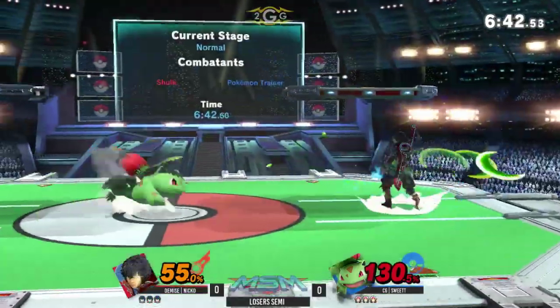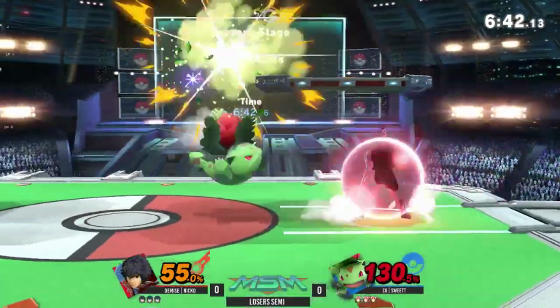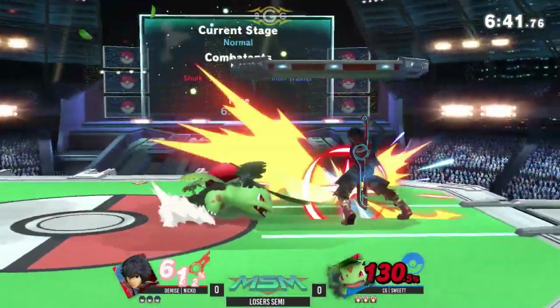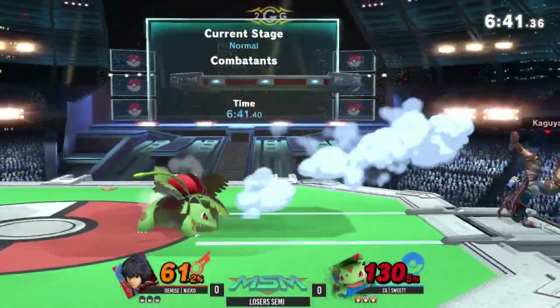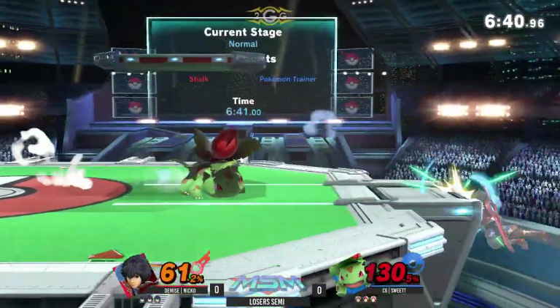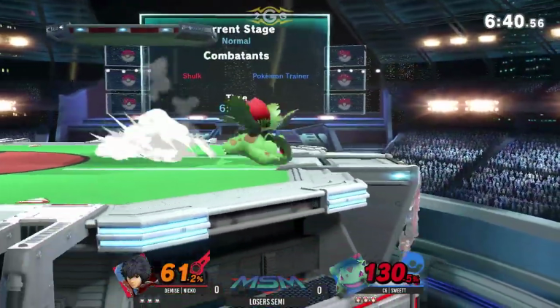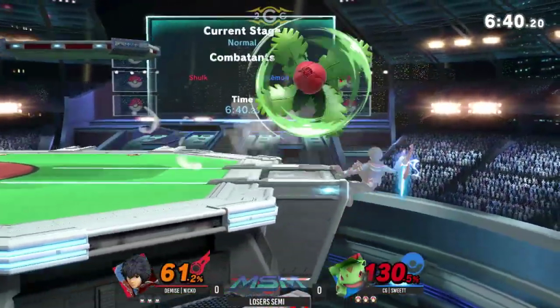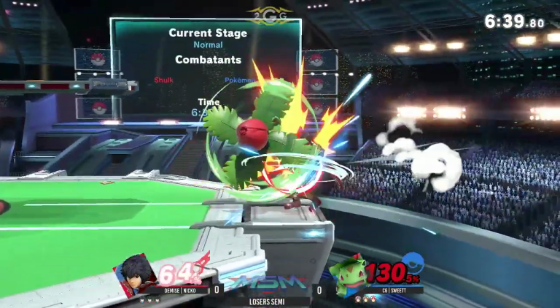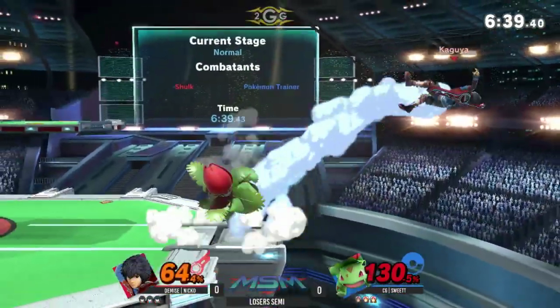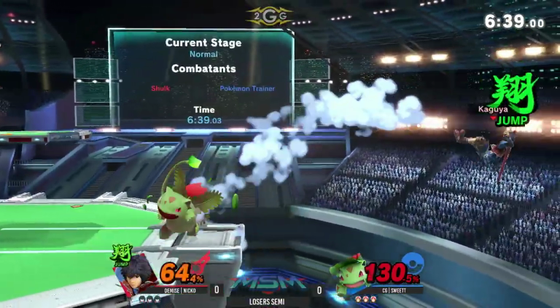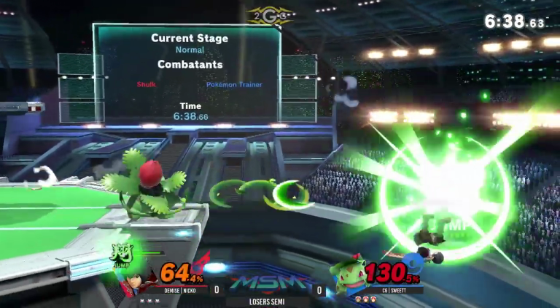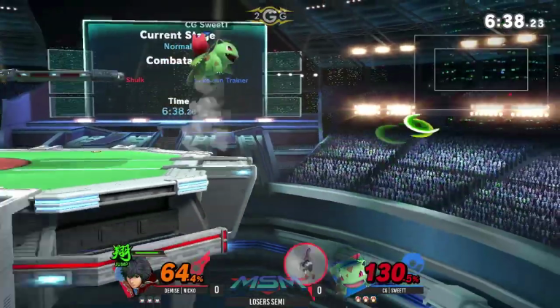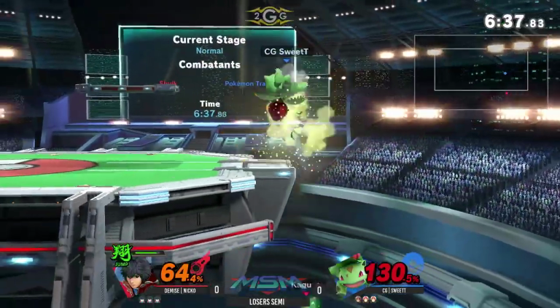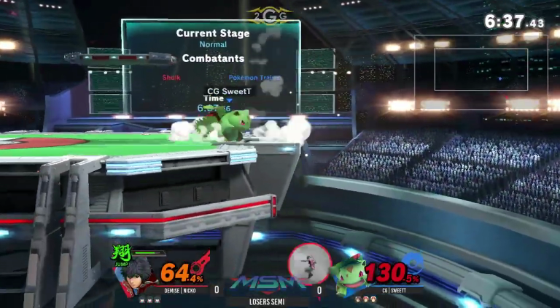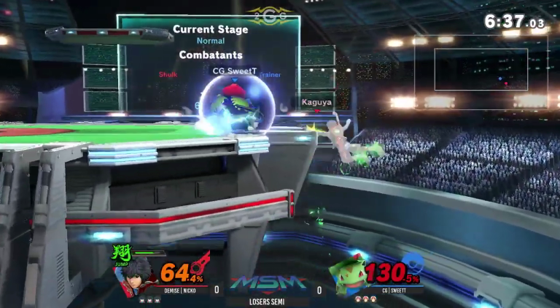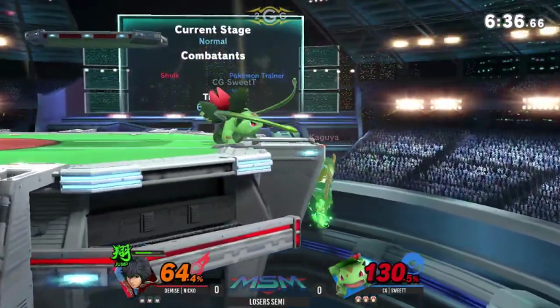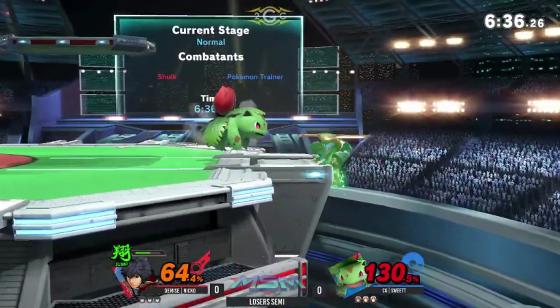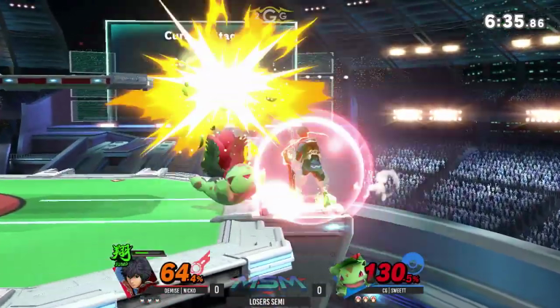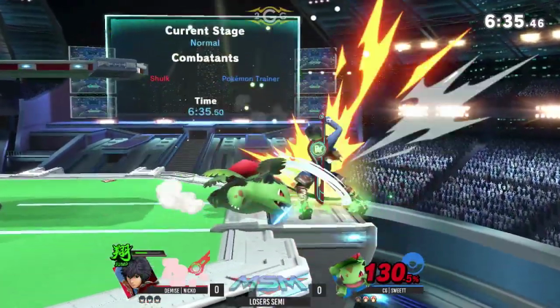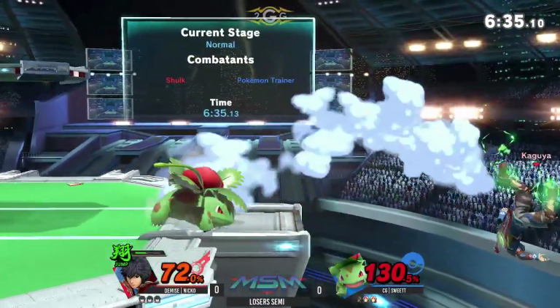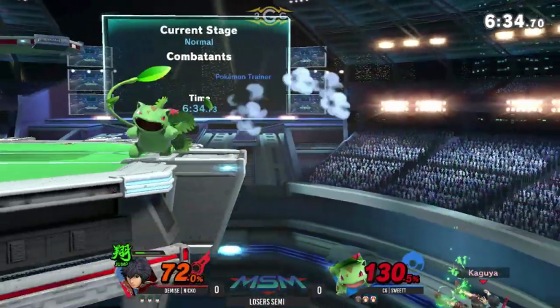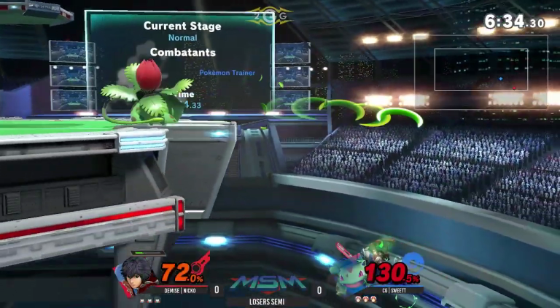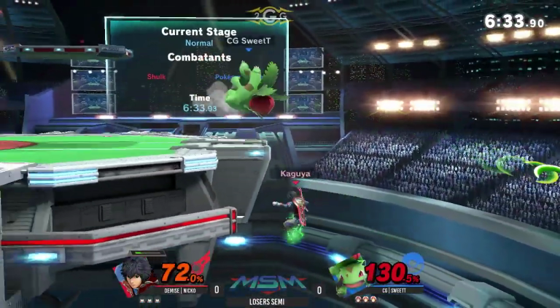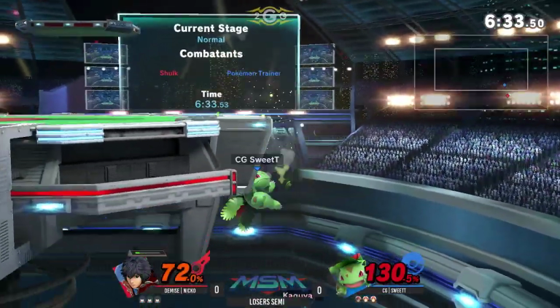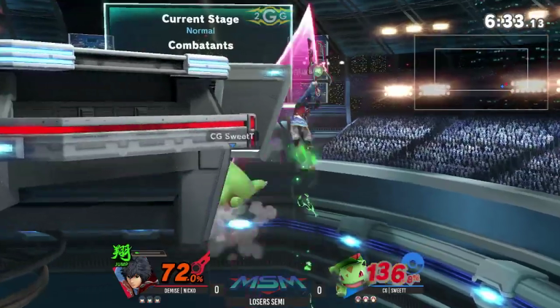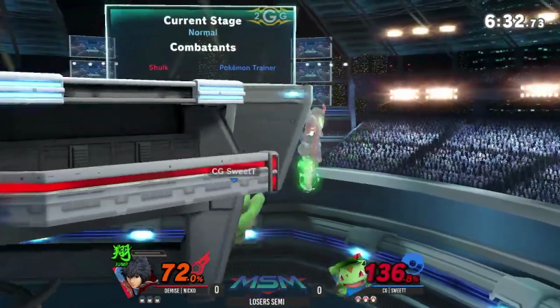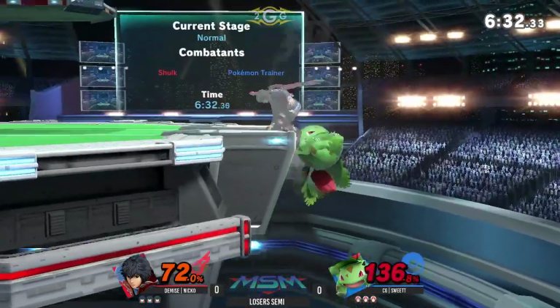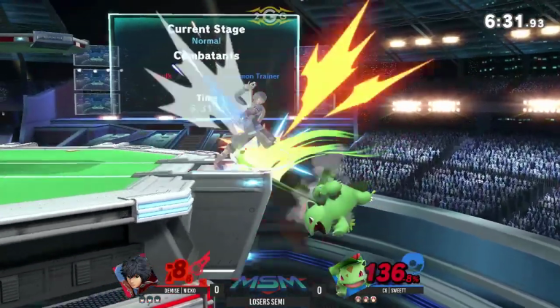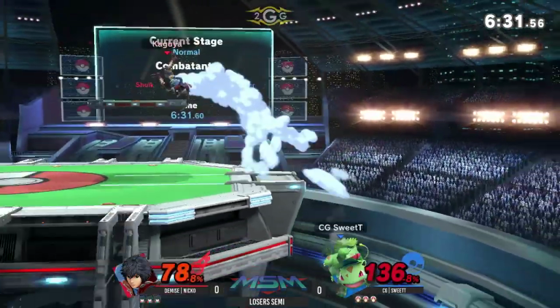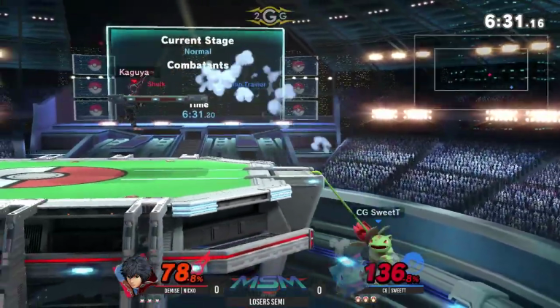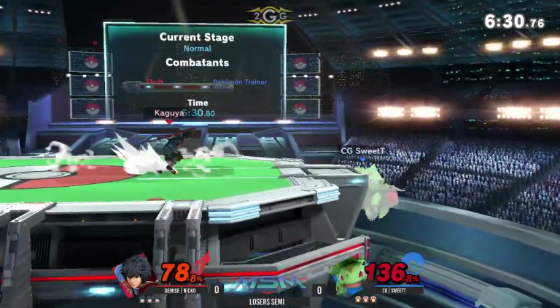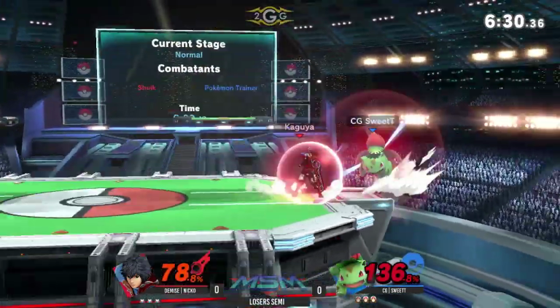He decides to come back to center stage to try to apply some pressure there, kind of catching him going up with that up air. And finally he's got himself some control. I like Niko's stalling to wait out the down air from Ivysaur — he's really smart.